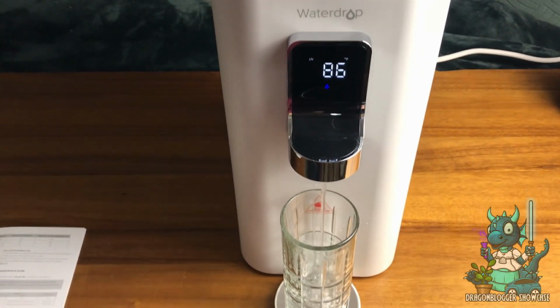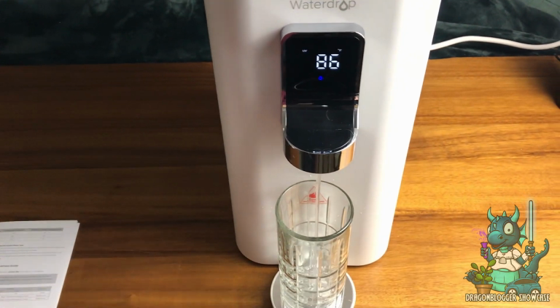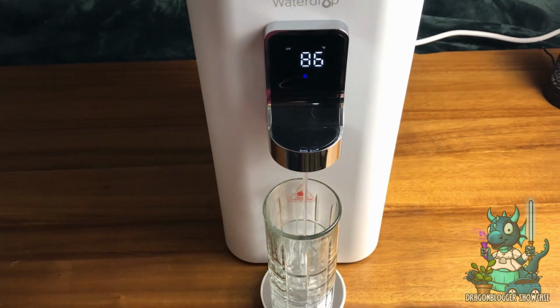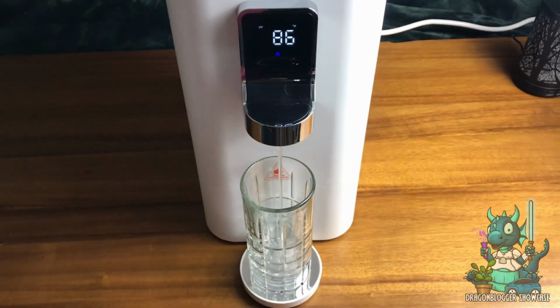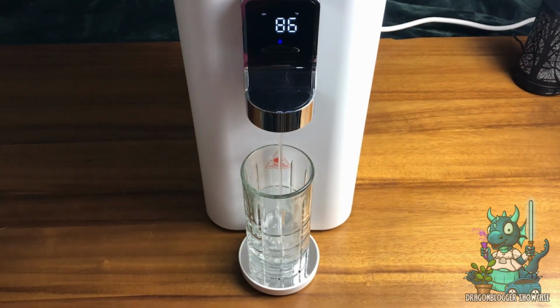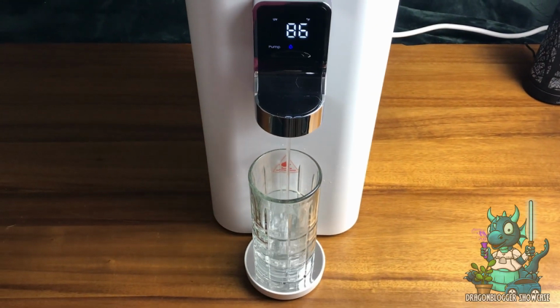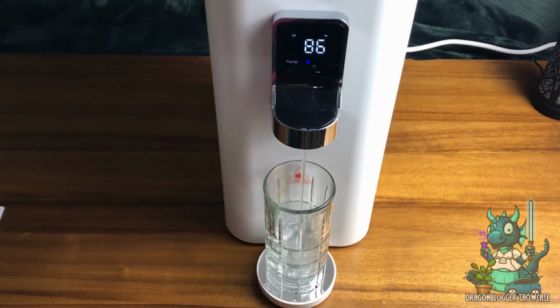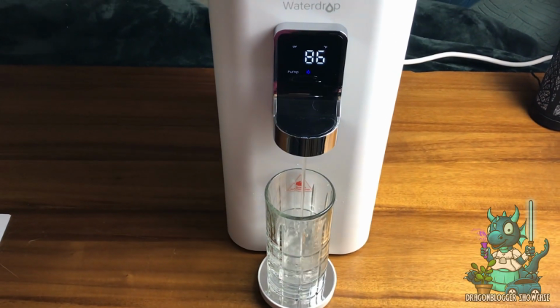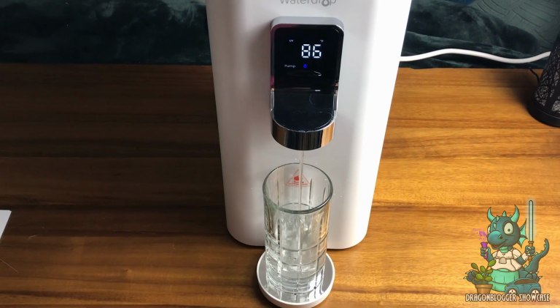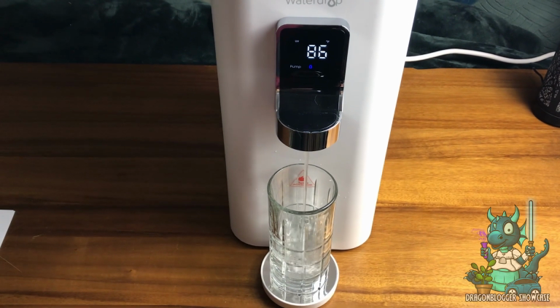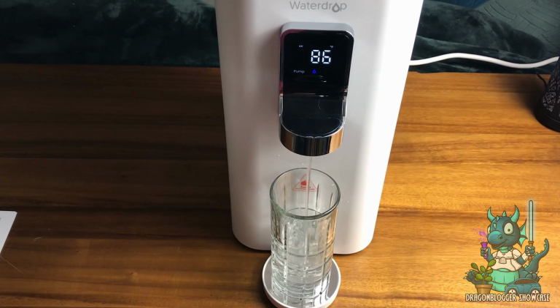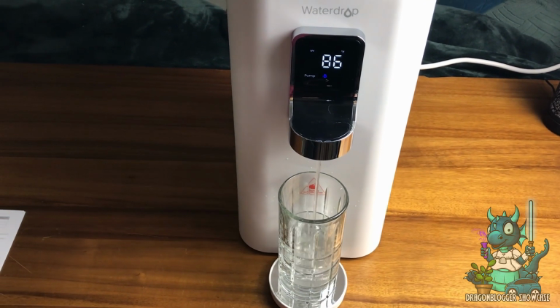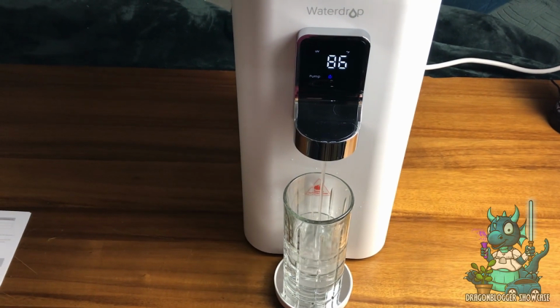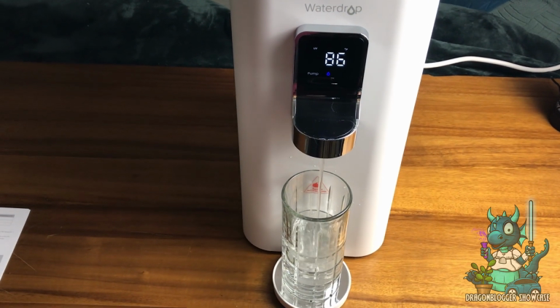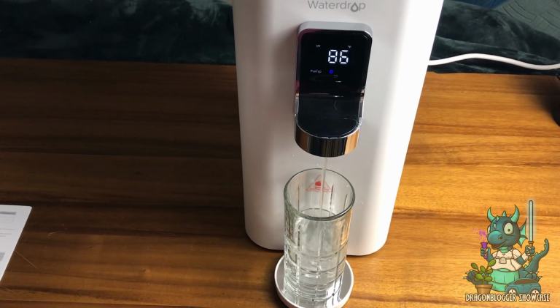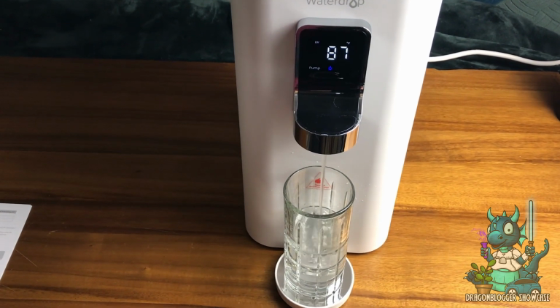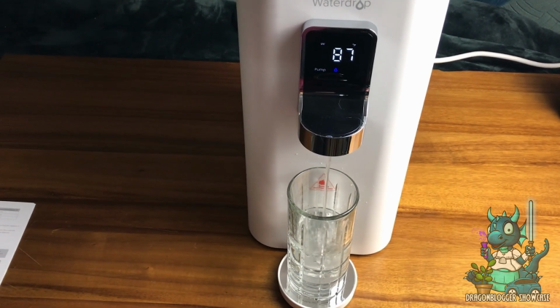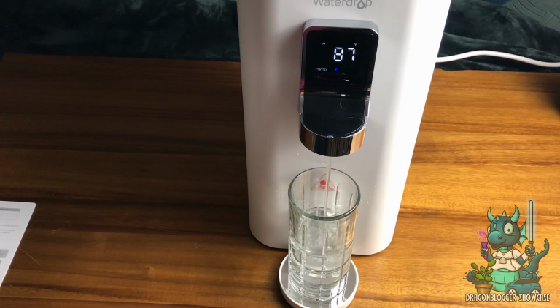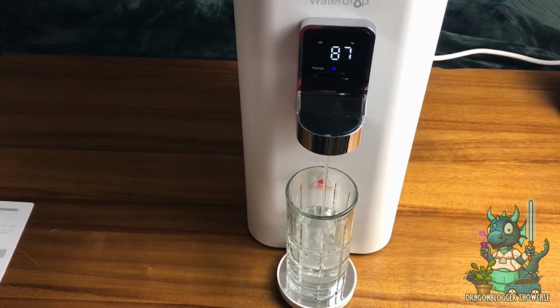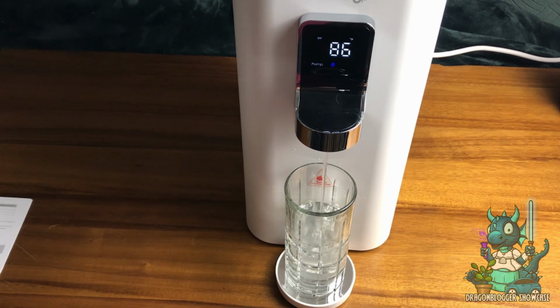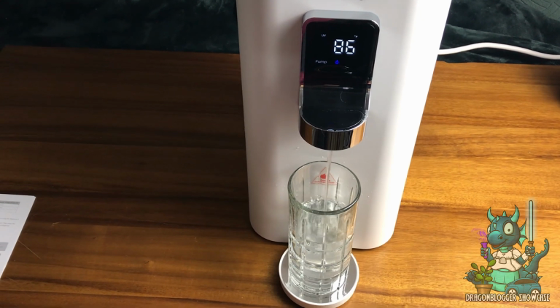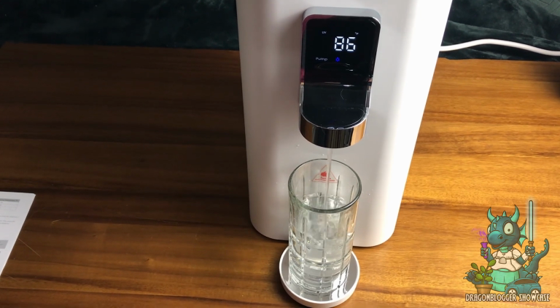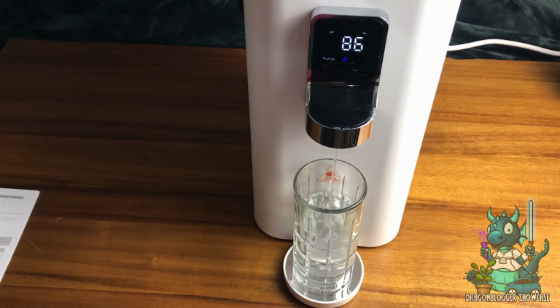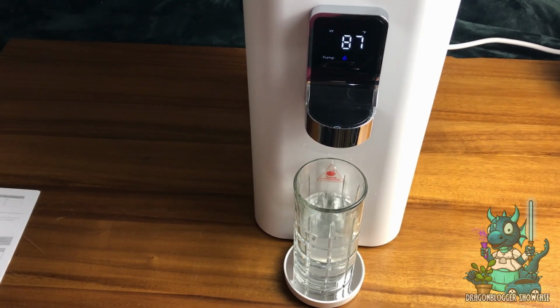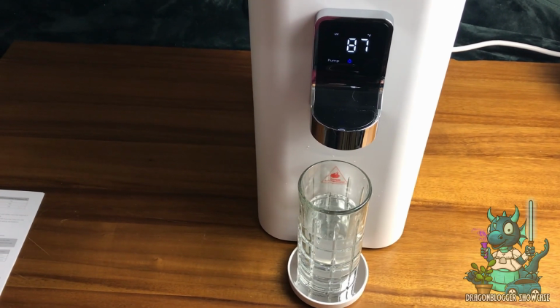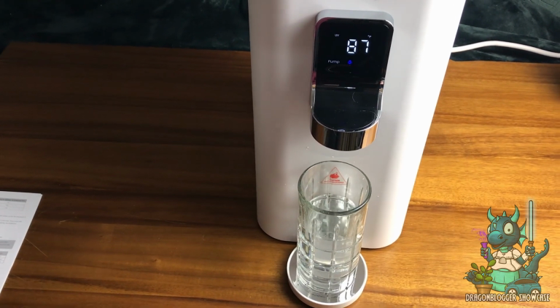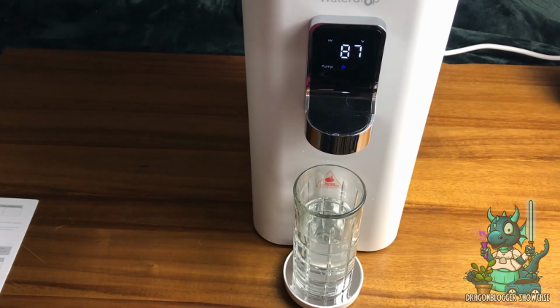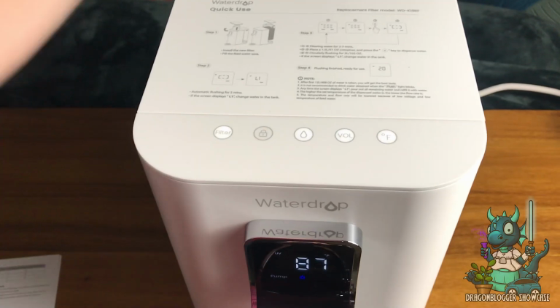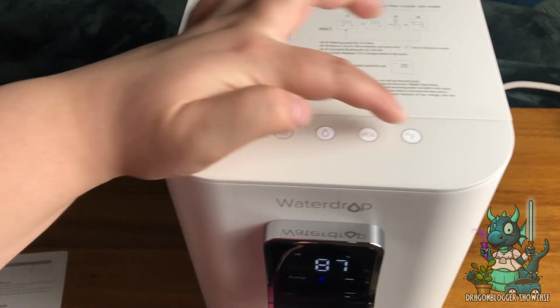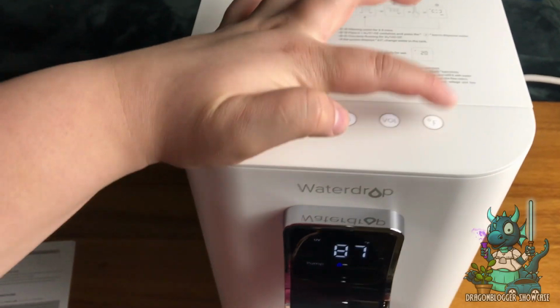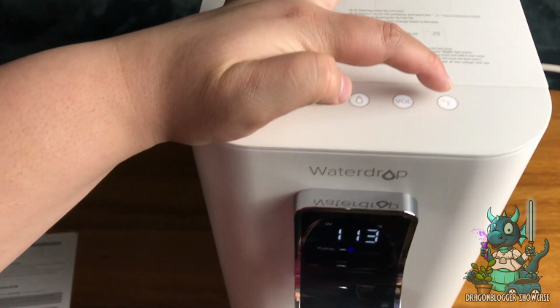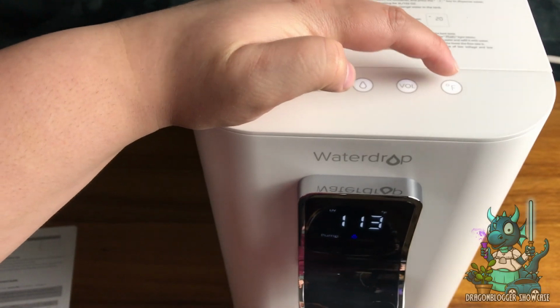This is dispensing room temperature water, which I am super excited to drink. Sadly it doesn't feature any cold settings, but that's okay because the water is going to be pure and it tastes absolutely amazing. This is the perfect product in my mind.